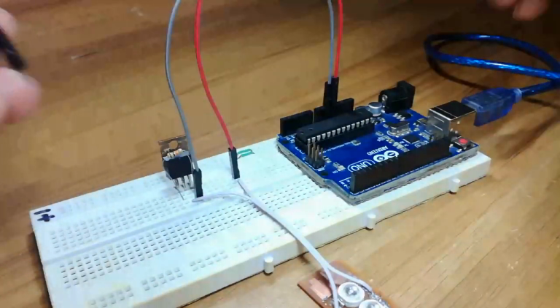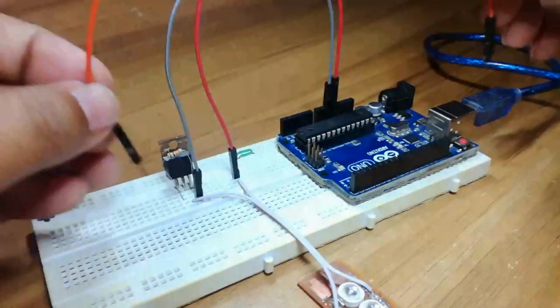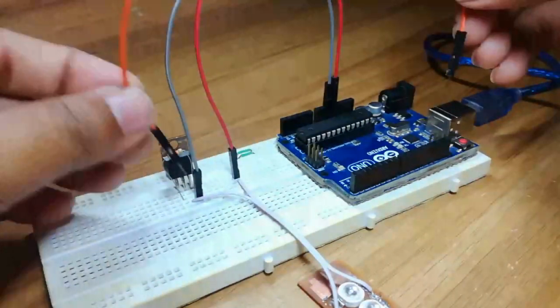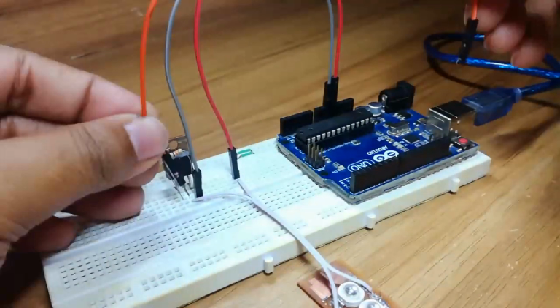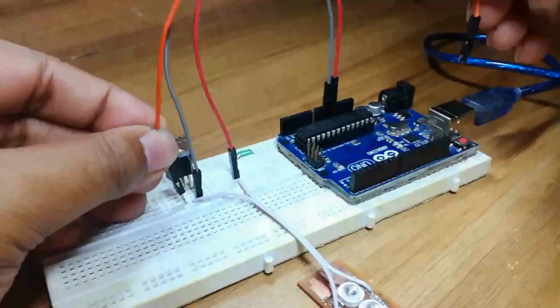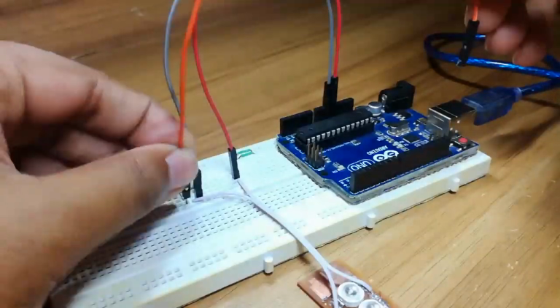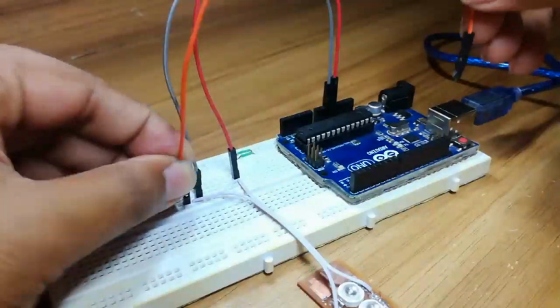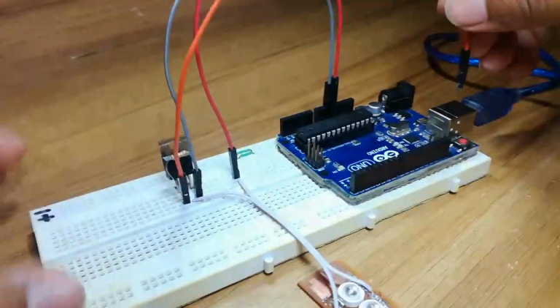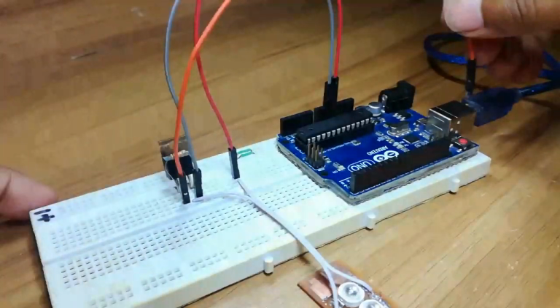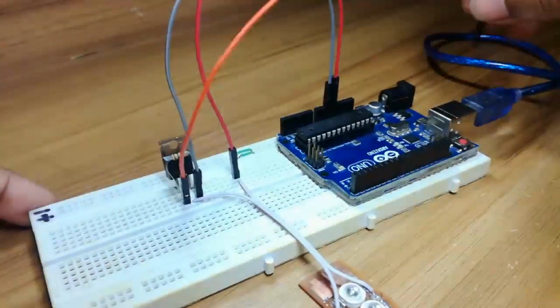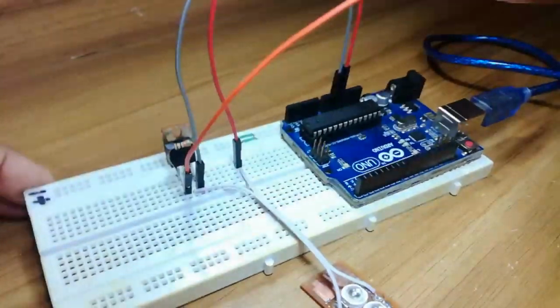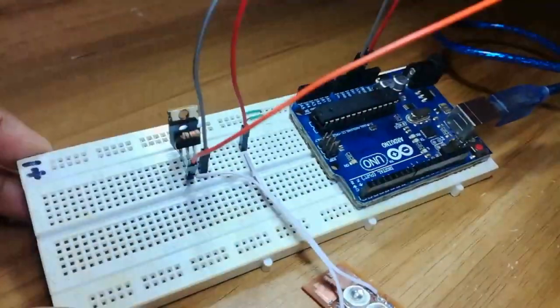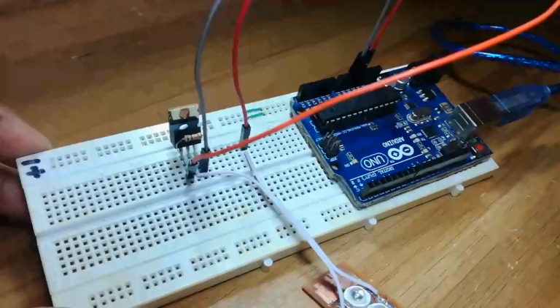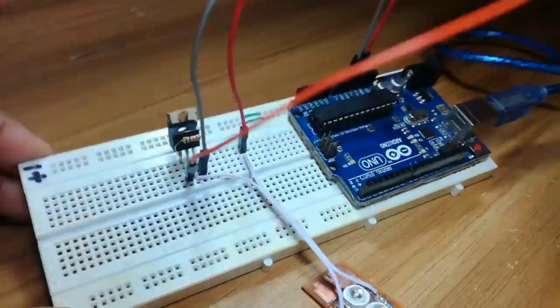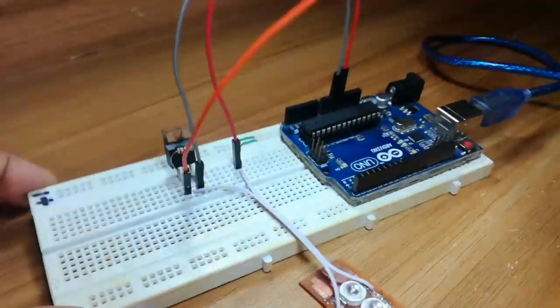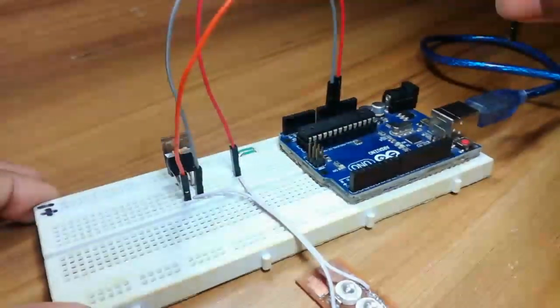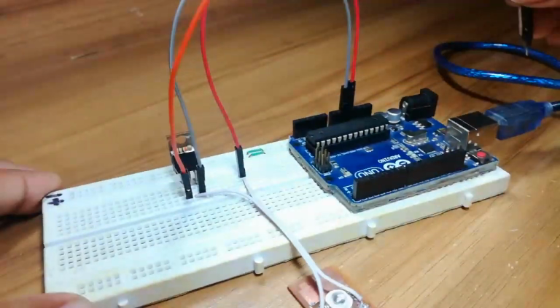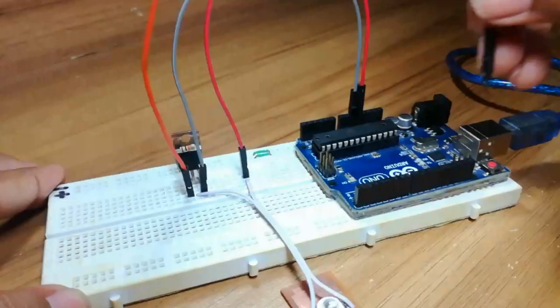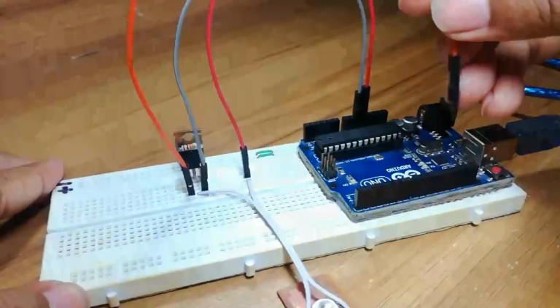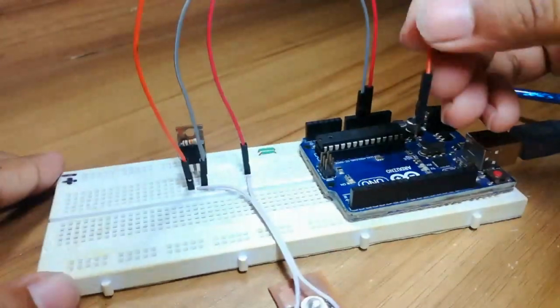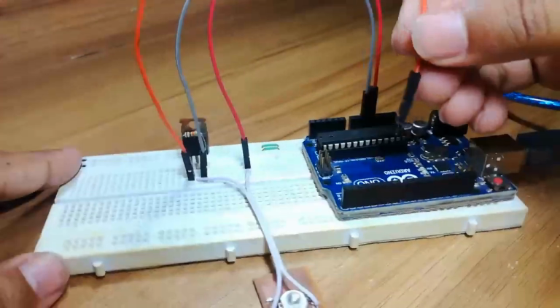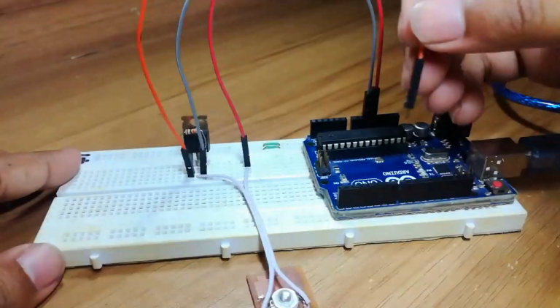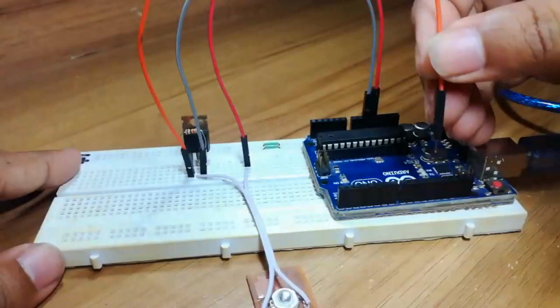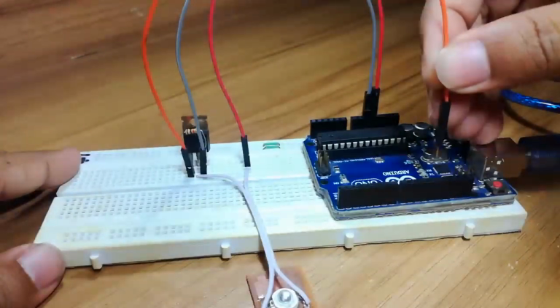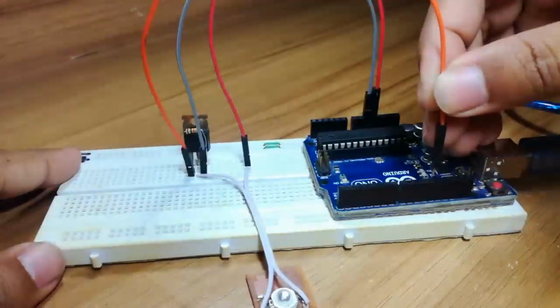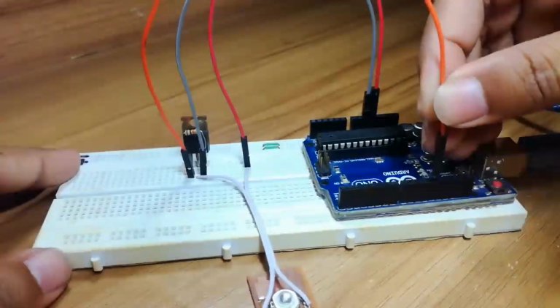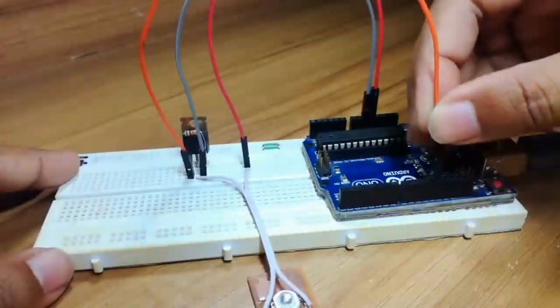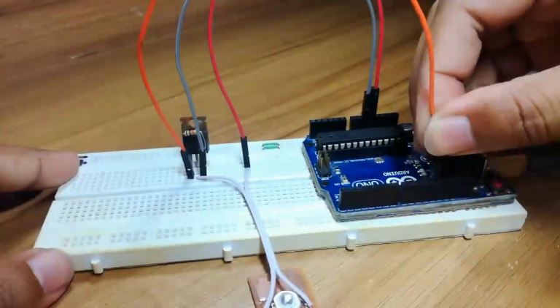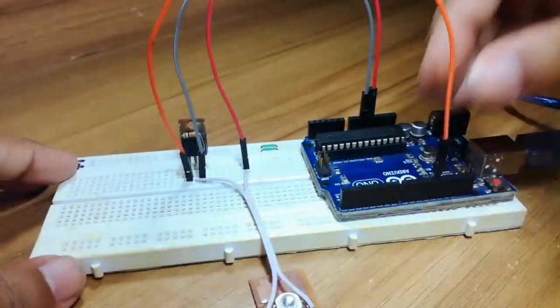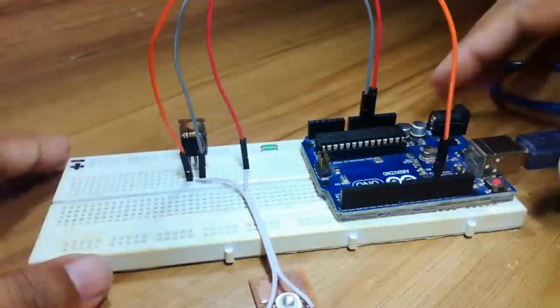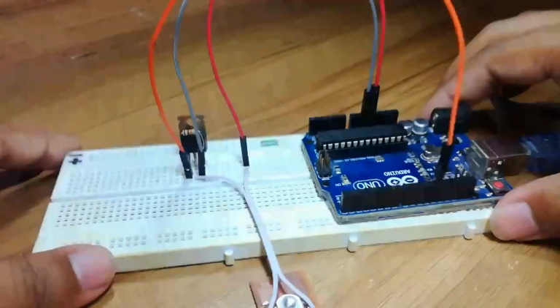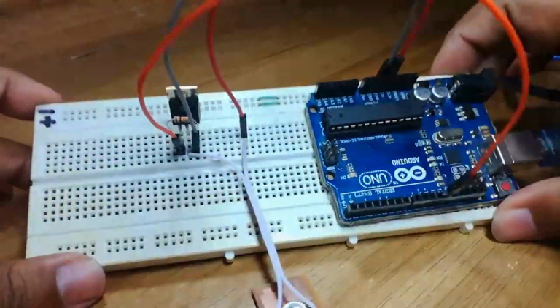Now the first pin of the MOSFET, which is known as the gate, will be connected to a PWM pin of the Arduino. You can use any PWM pins.